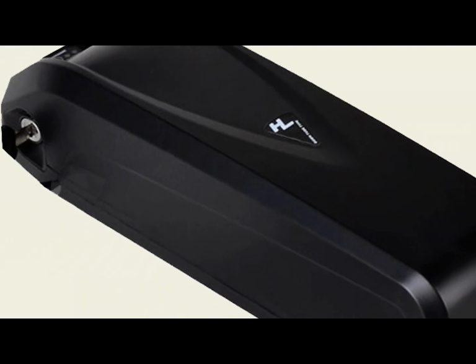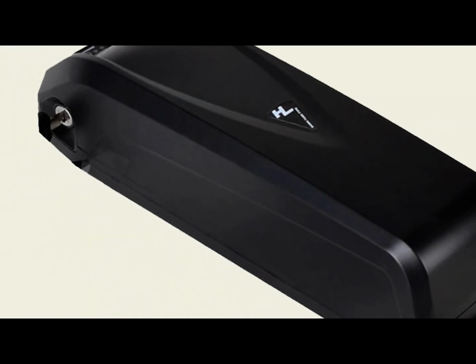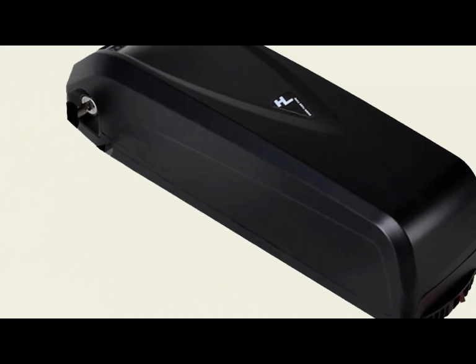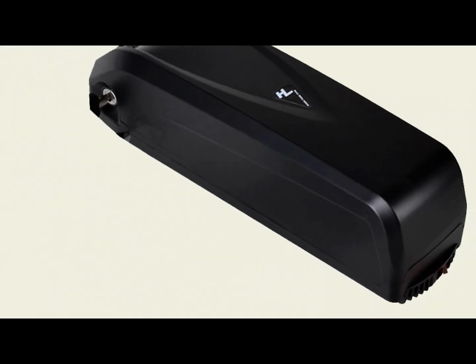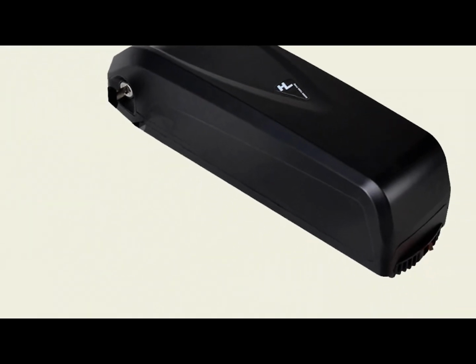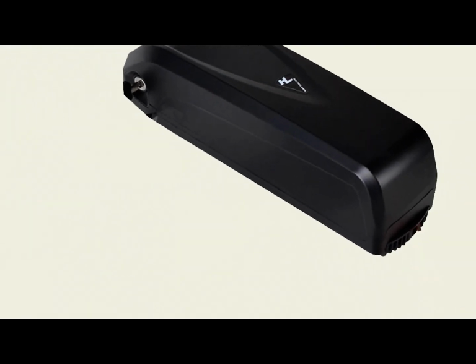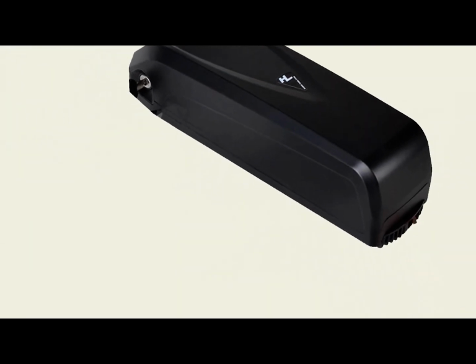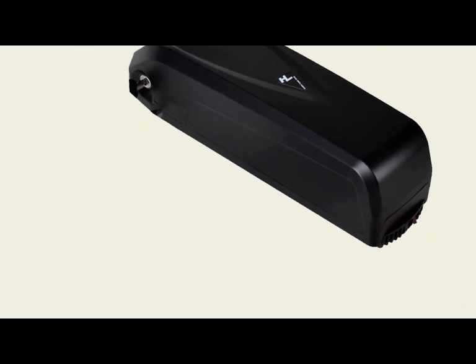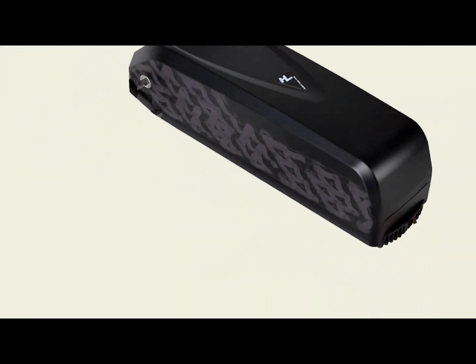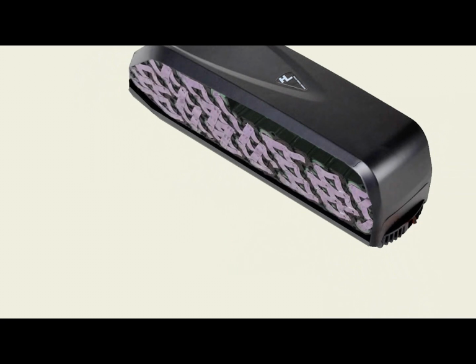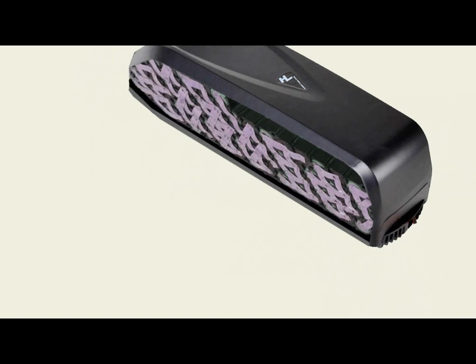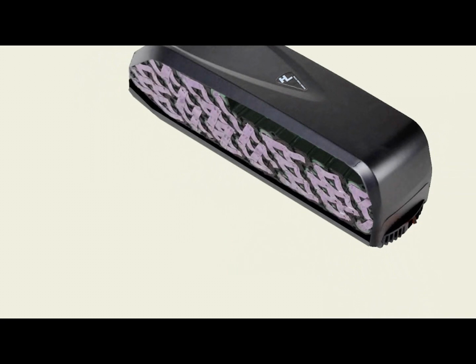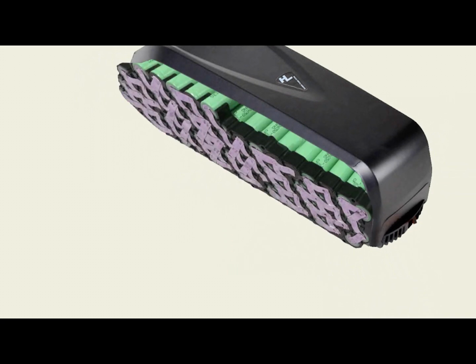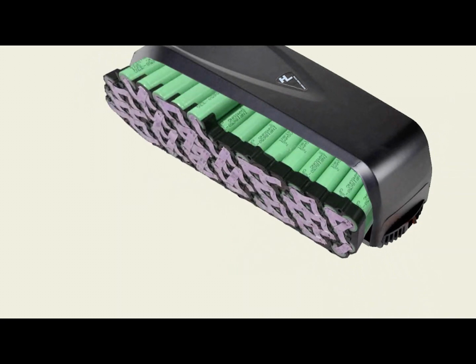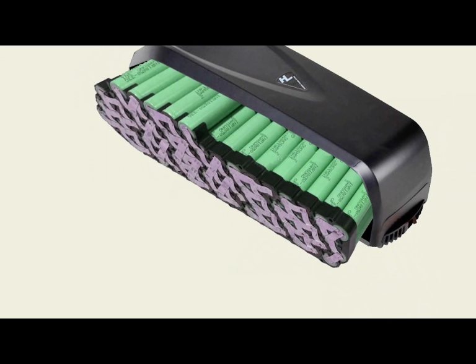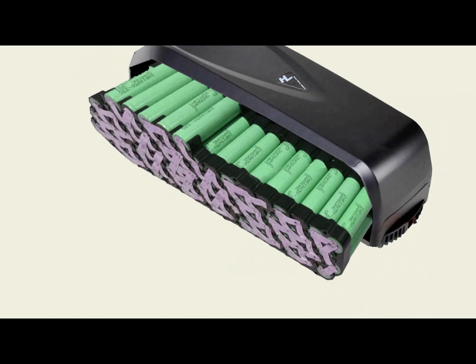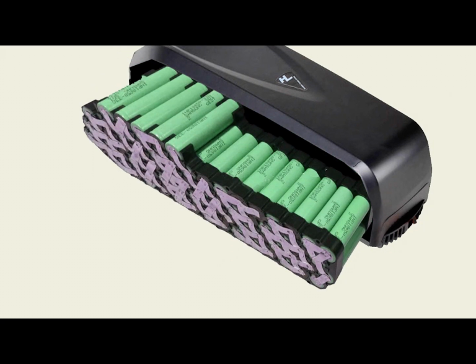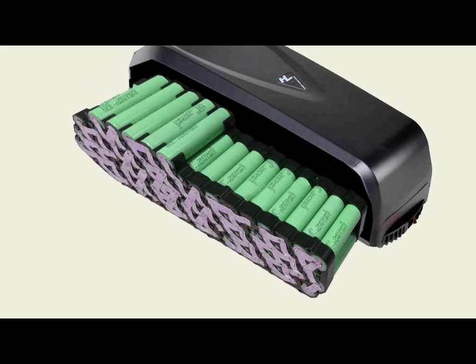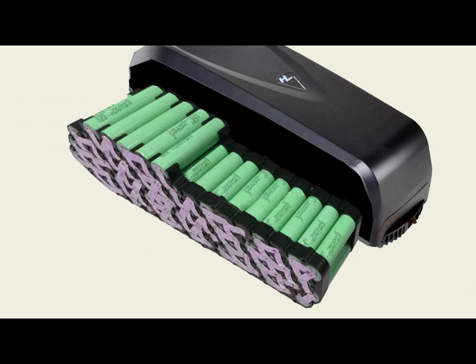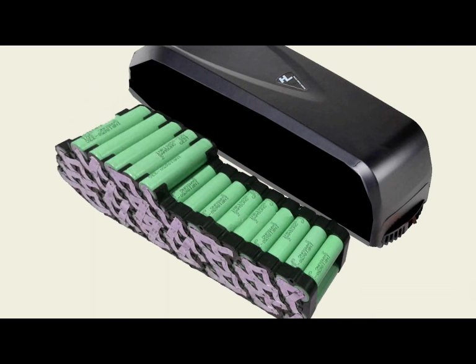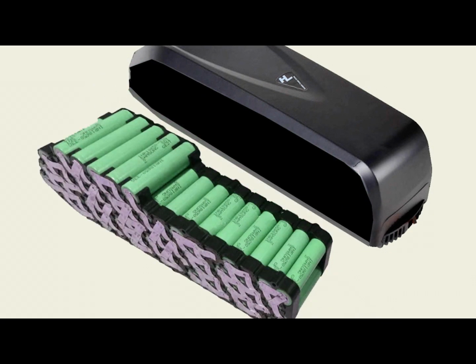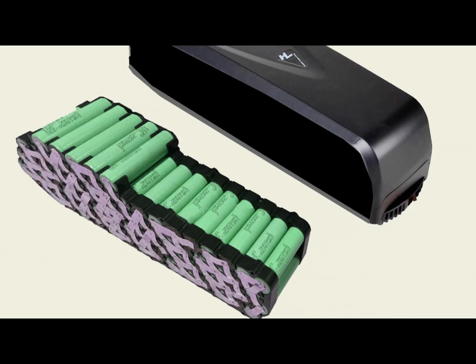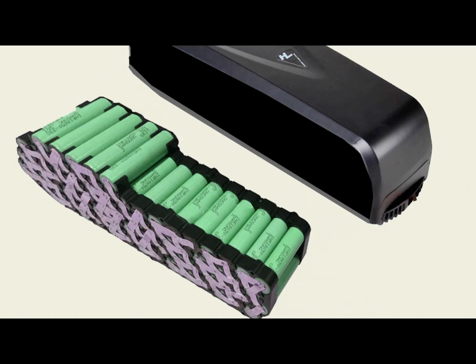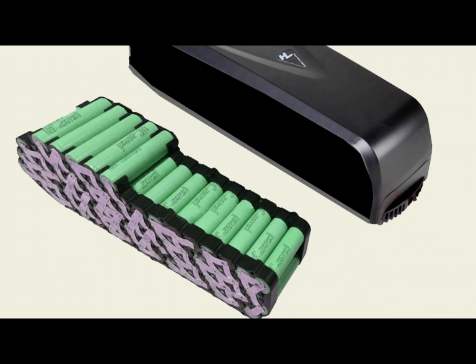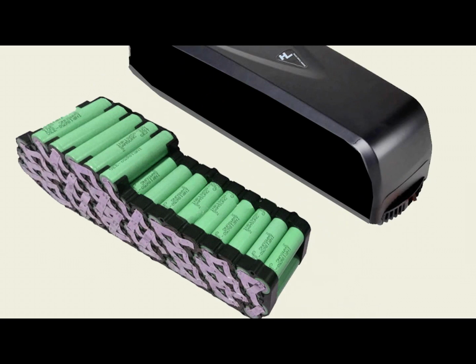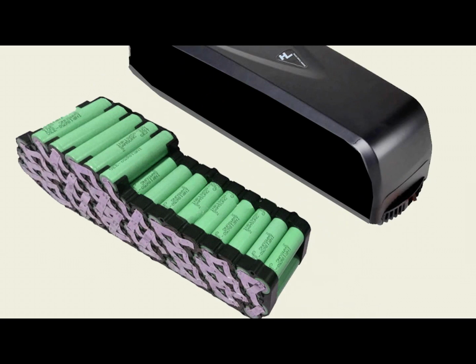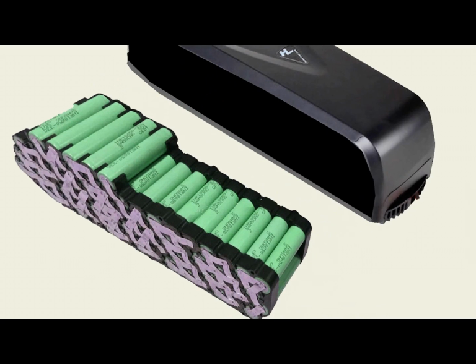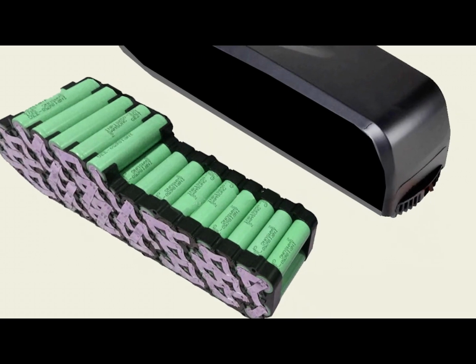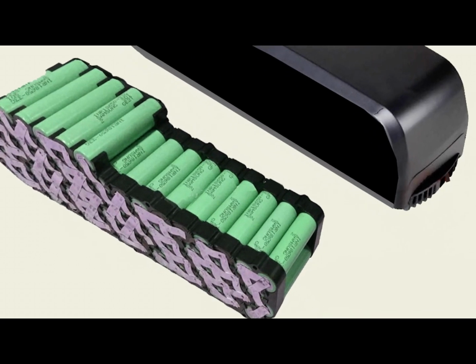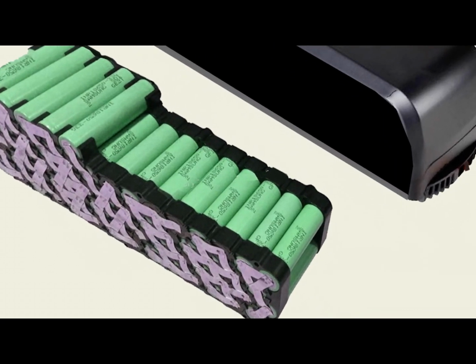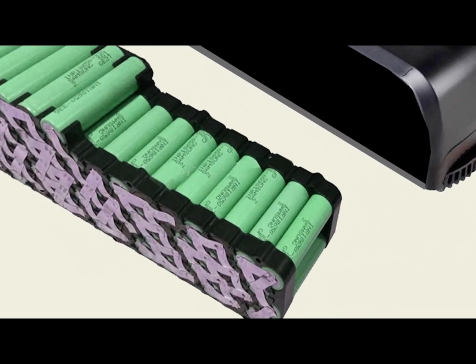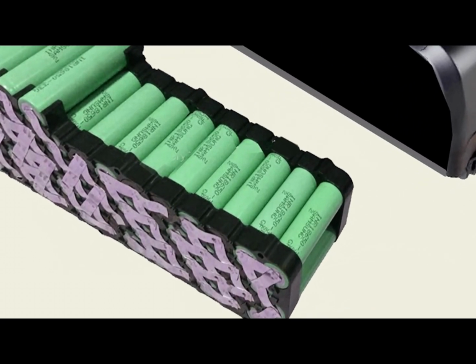Hi, I'm Kirby with Augustine E-Bikes, and today let's take a look inside your e-bike's battery. What you will see is a series of 18650 lithium battery cells spot-welded together in packs that are connected in parallel to increase the capacity.